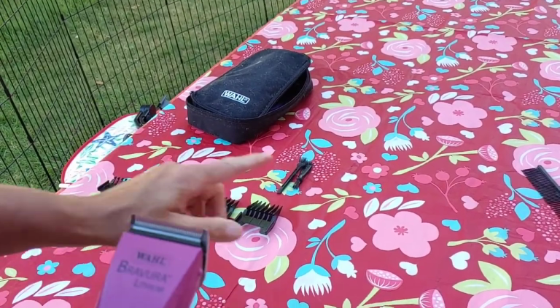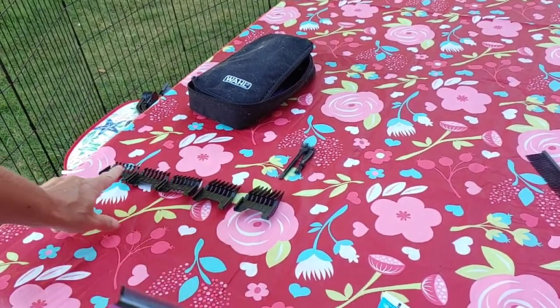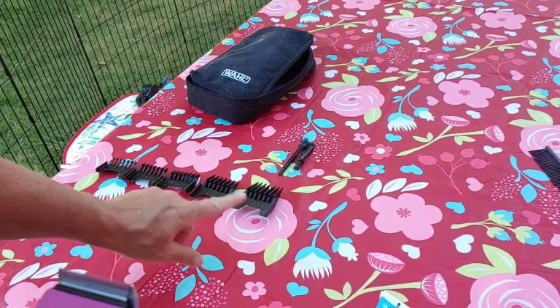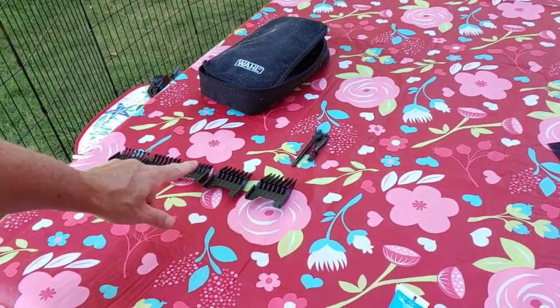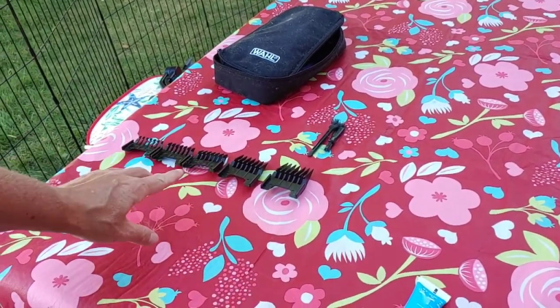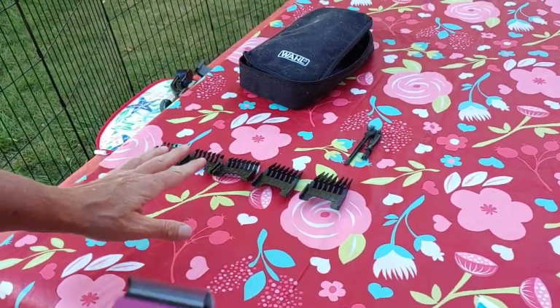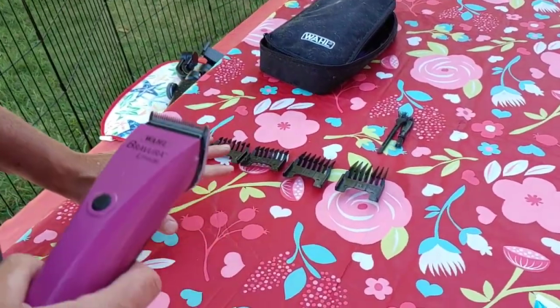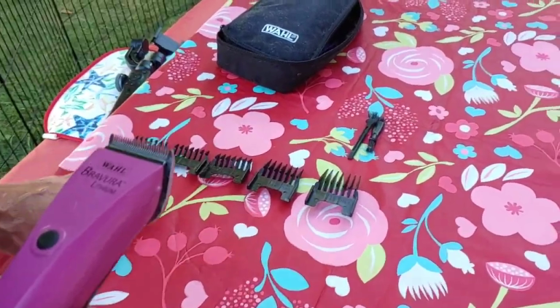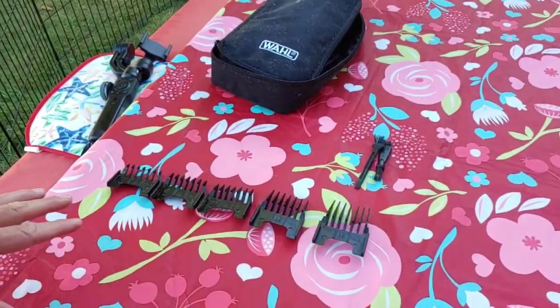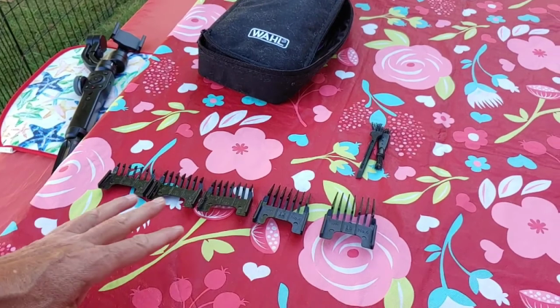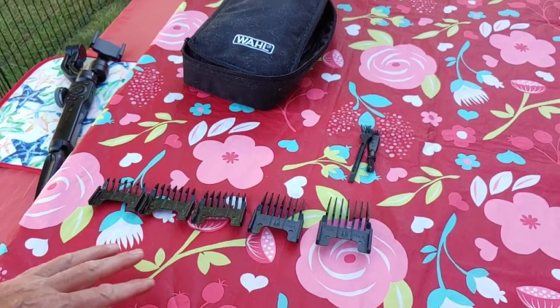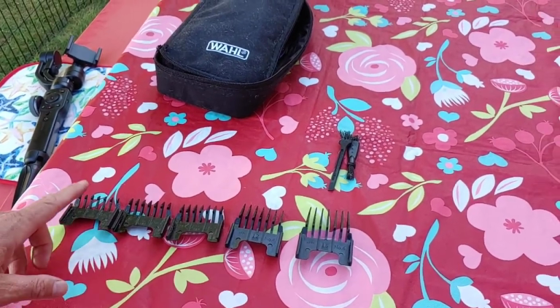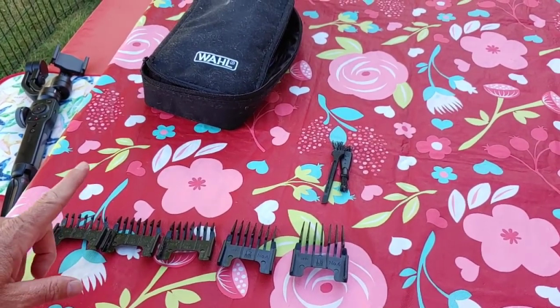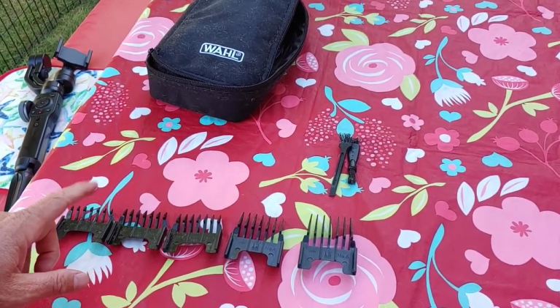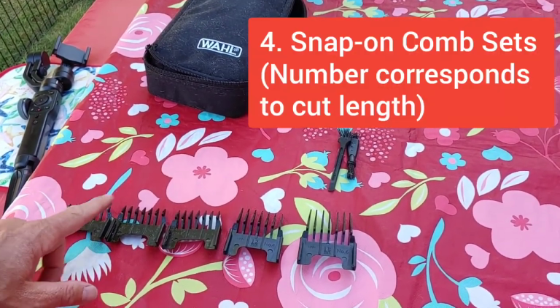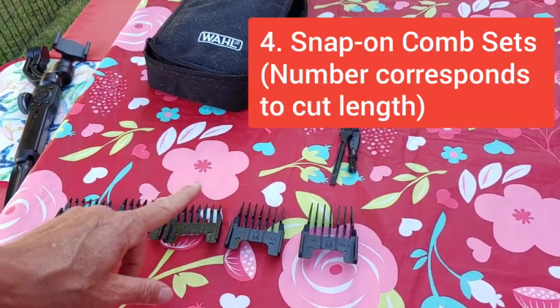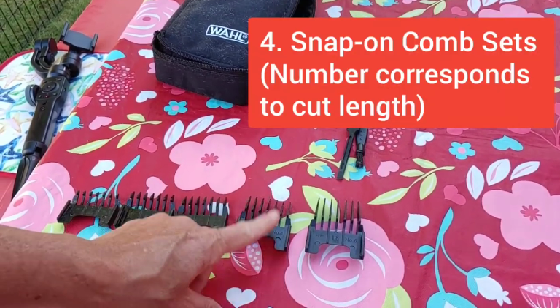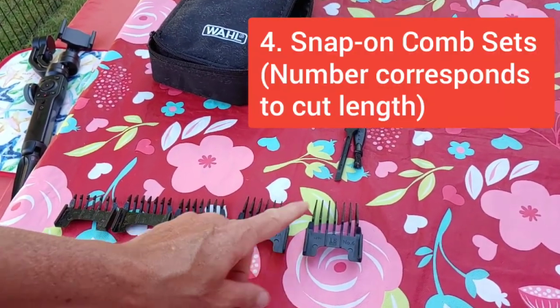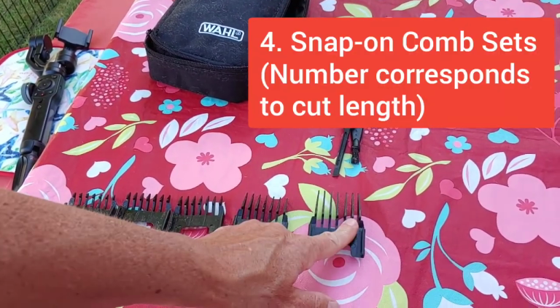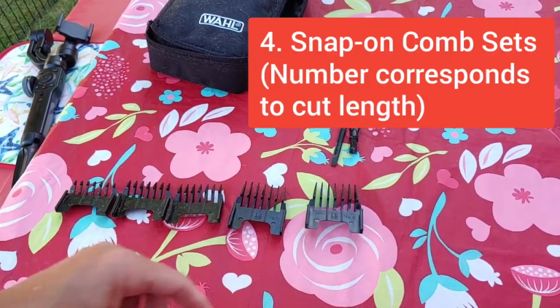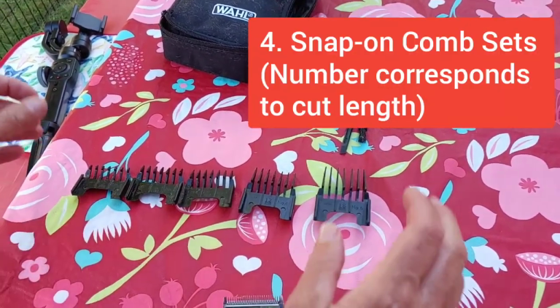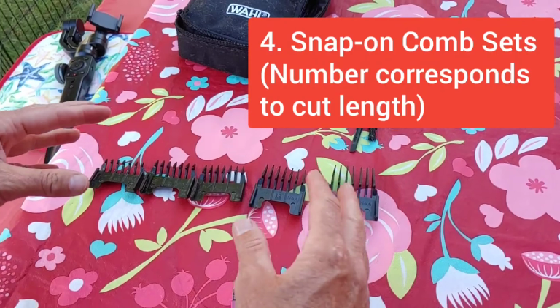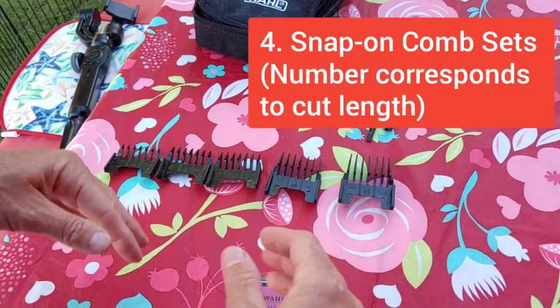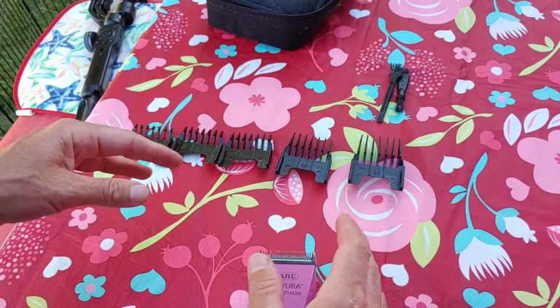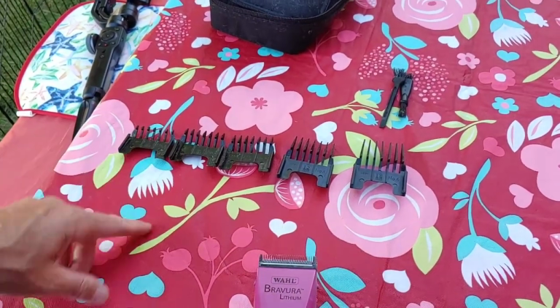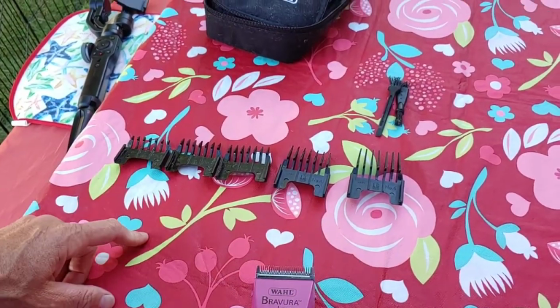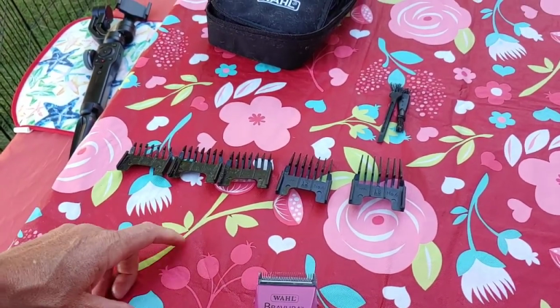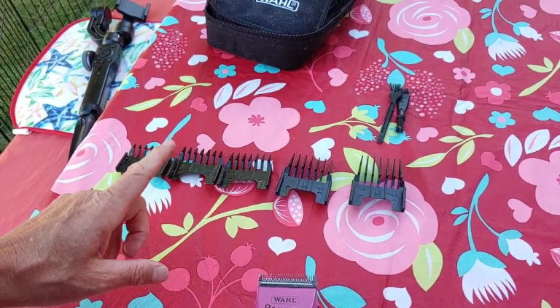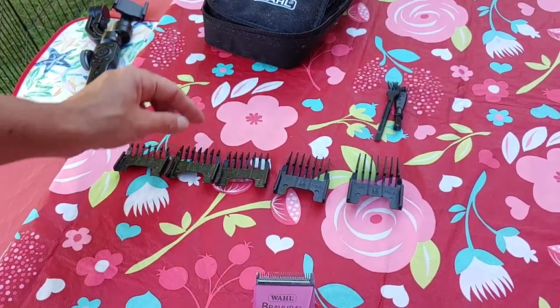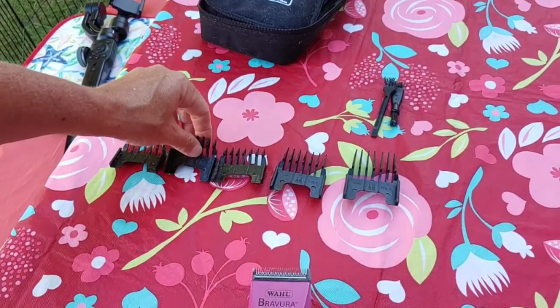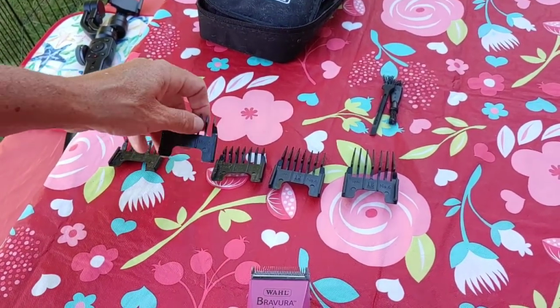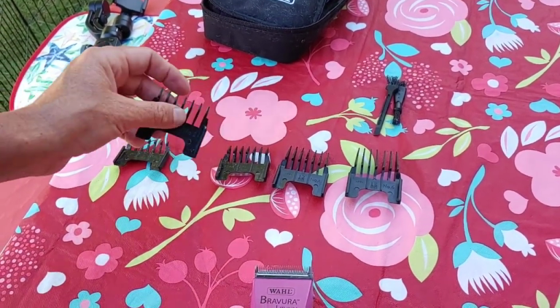We've also got a choice of blades — blade attachments: one blade, two blade, three blade, four blade, and a six blade. This comes as a little kit; these are really cheap on Amazon. For Lila today, we're going to be using the two blade.